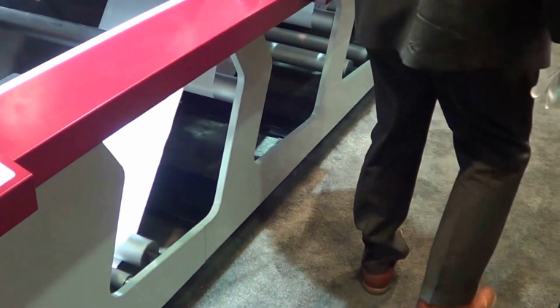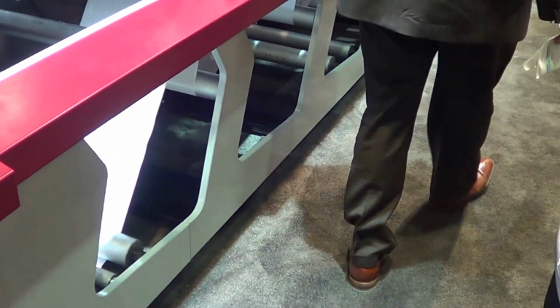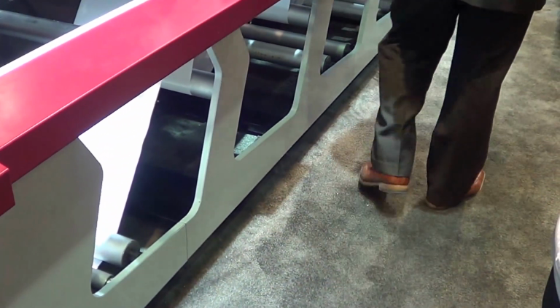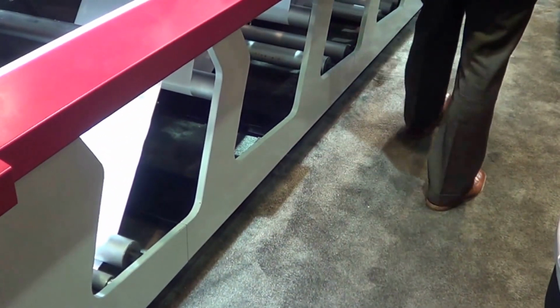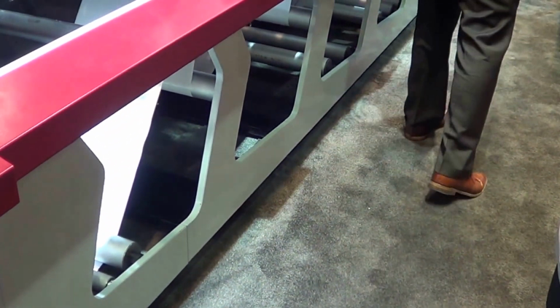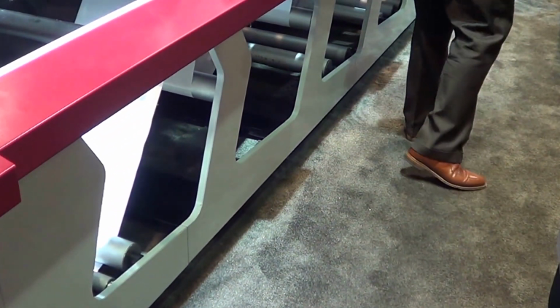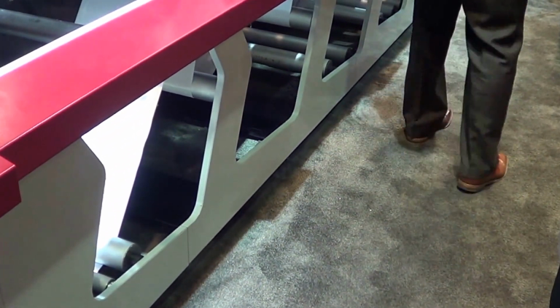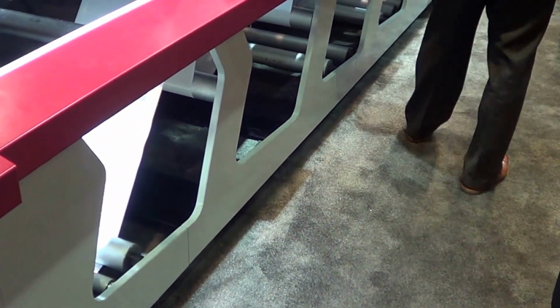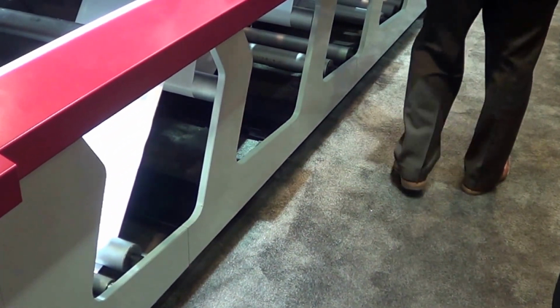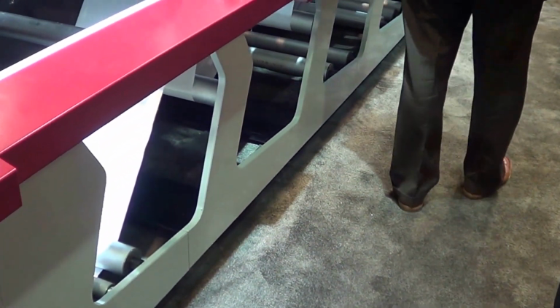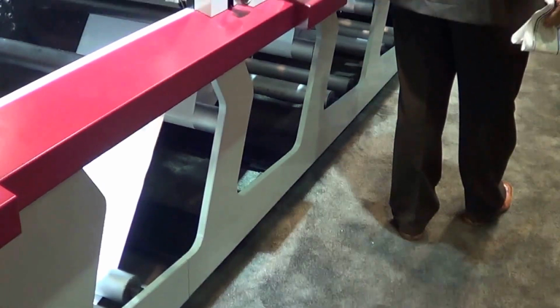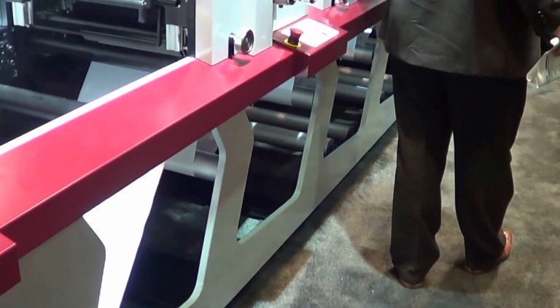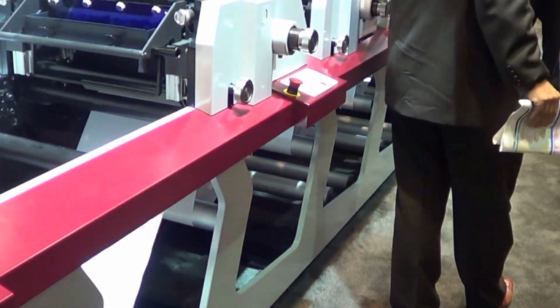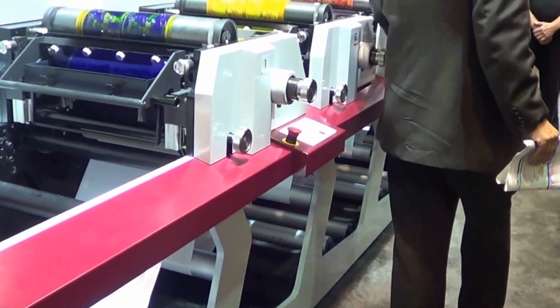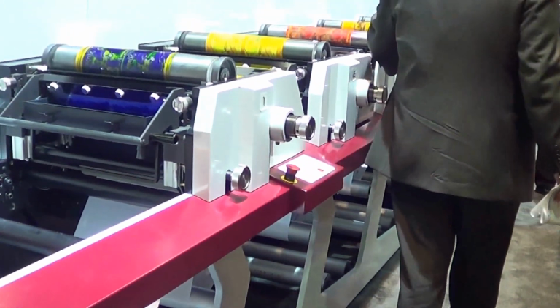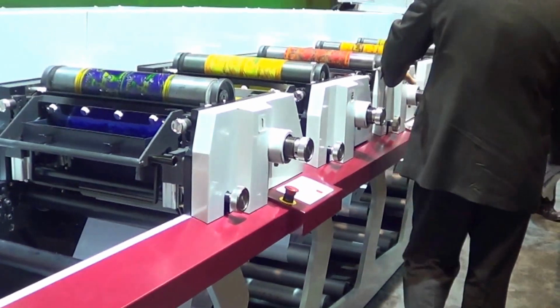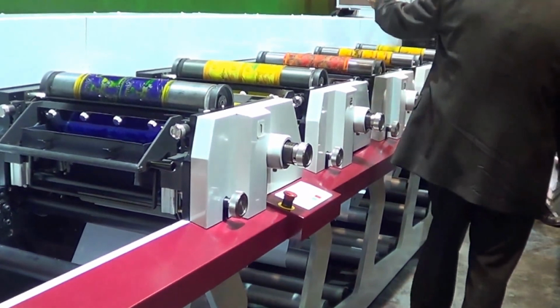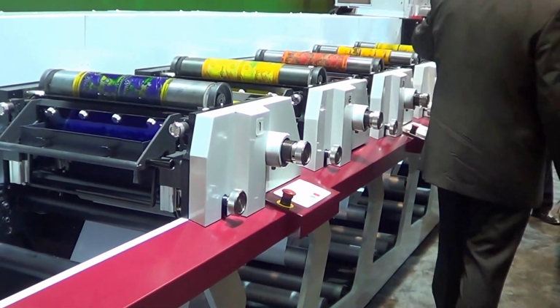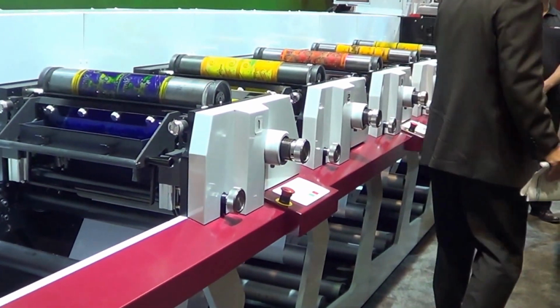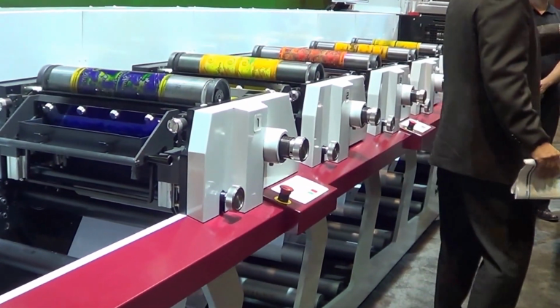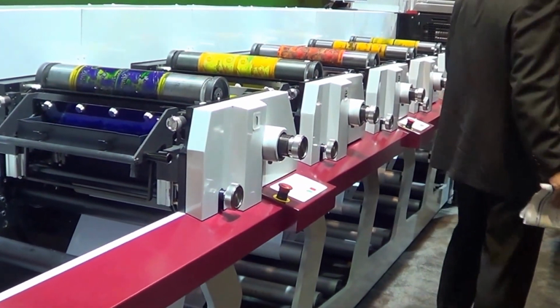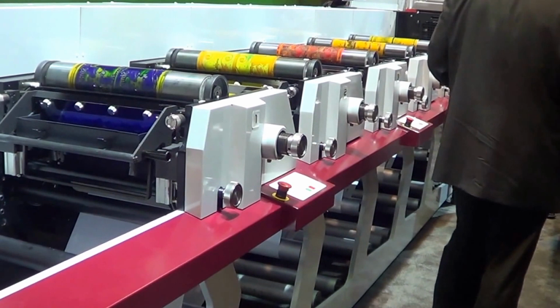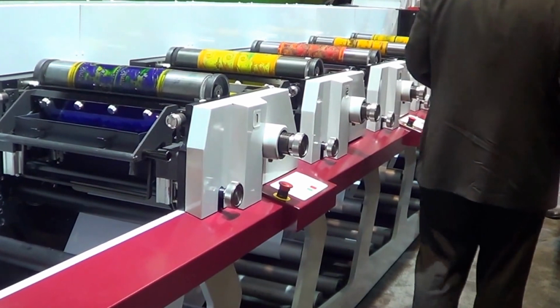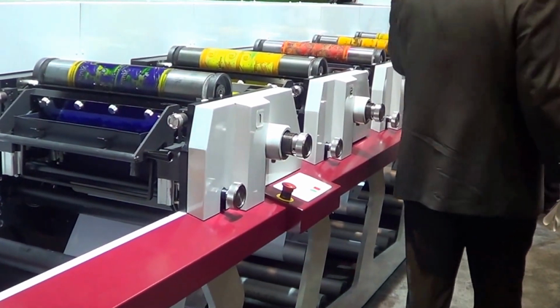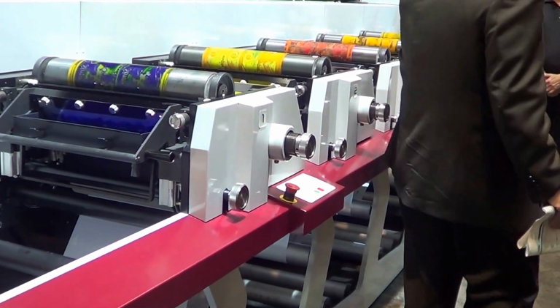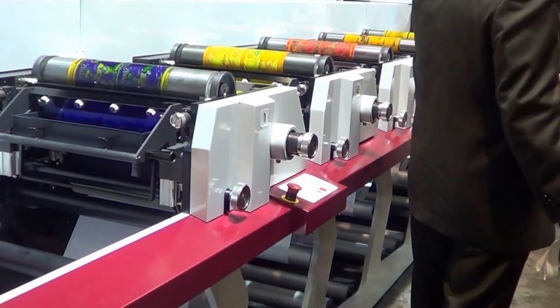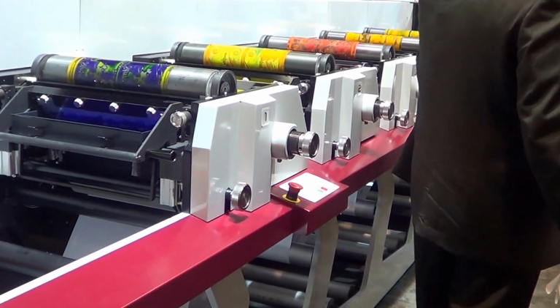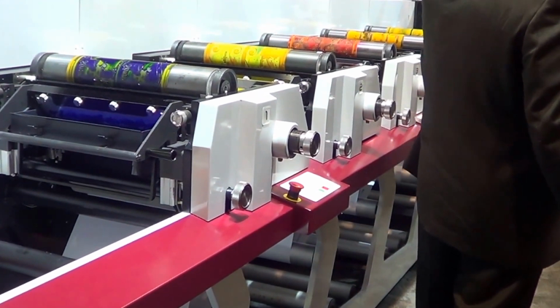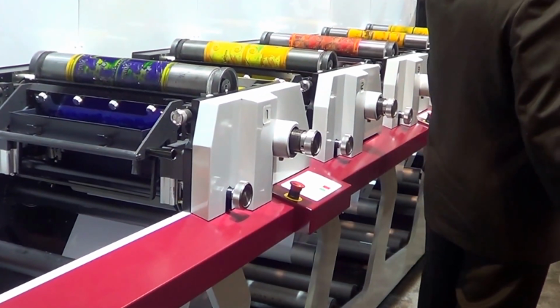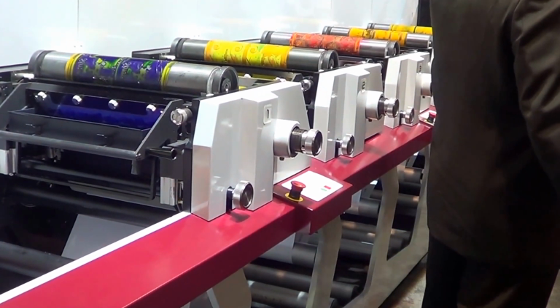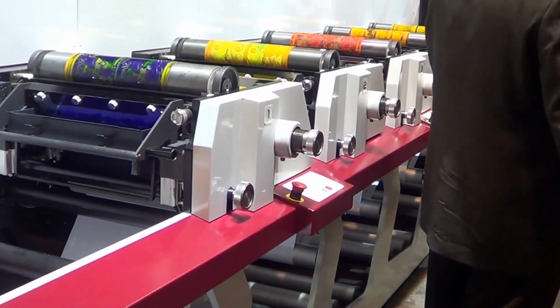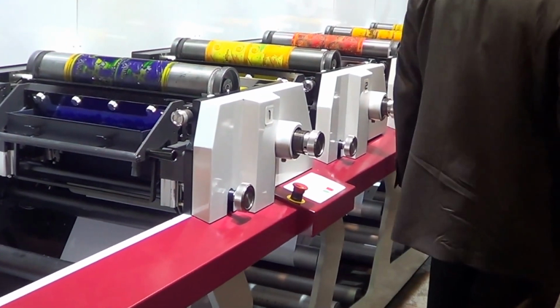The top side of this print station is at a very ergonomic height. Look at how open and accessible the stations themselves are — there are no covers that have to be opened and closed. It's completely CE compliant. We want to show you this last print station and how easy it is to load the components when we start a job.